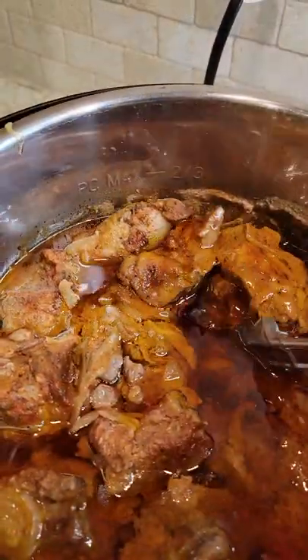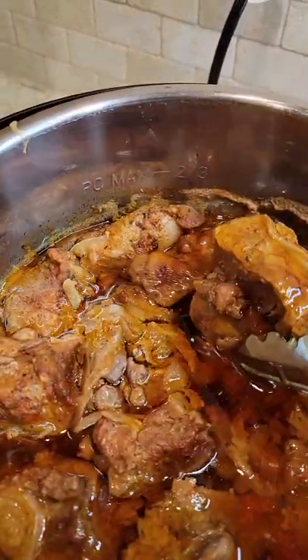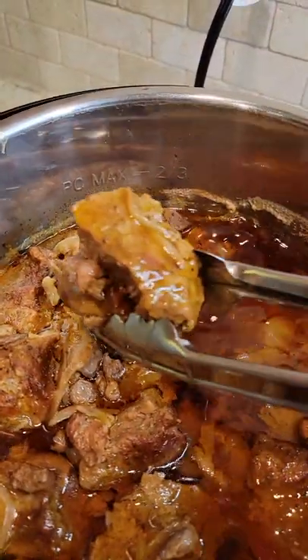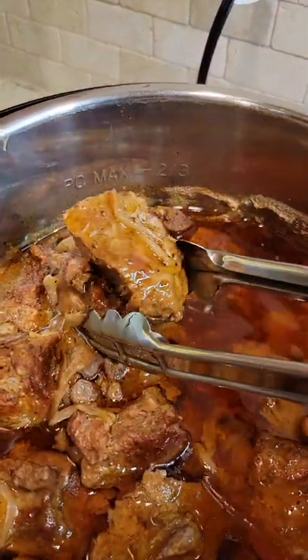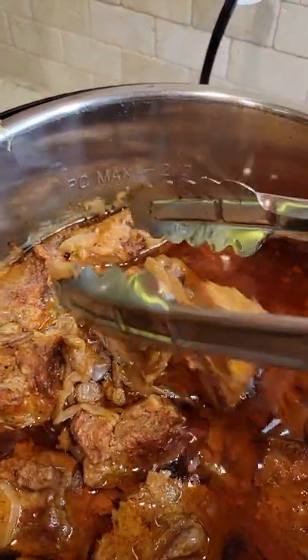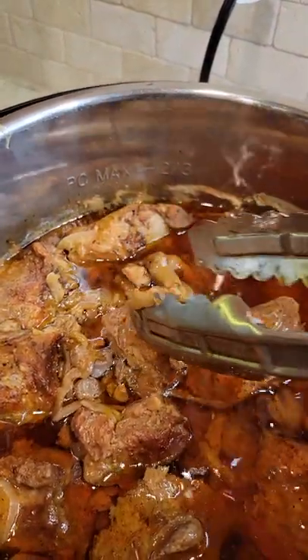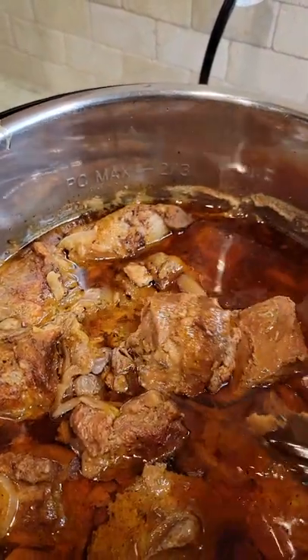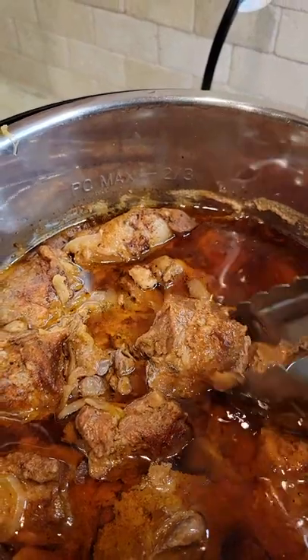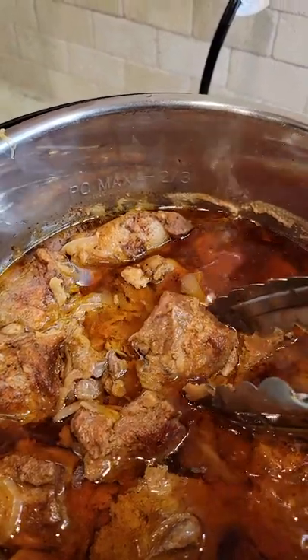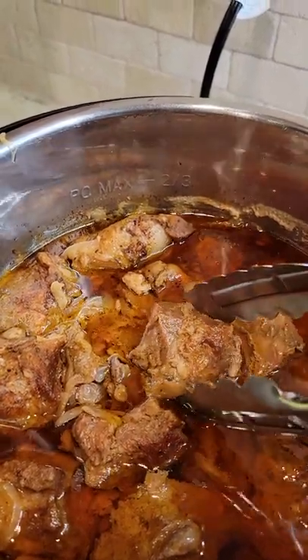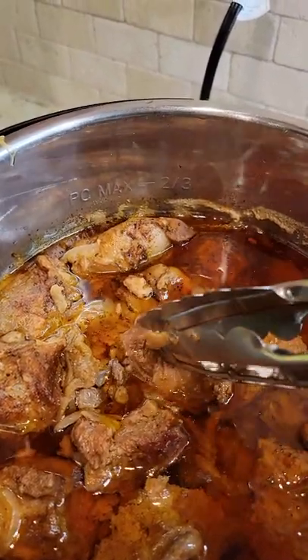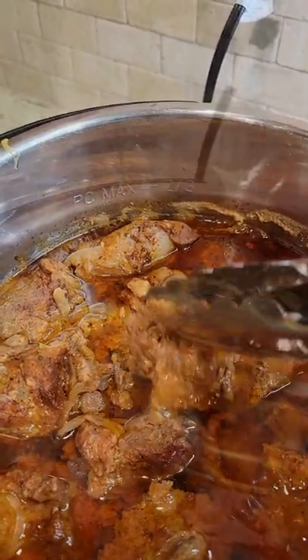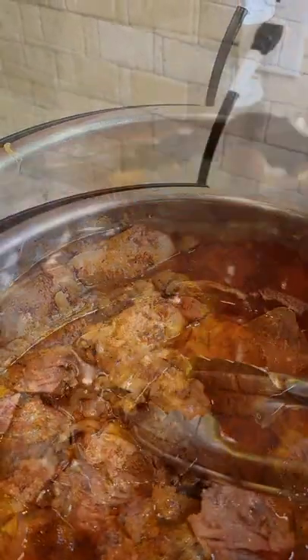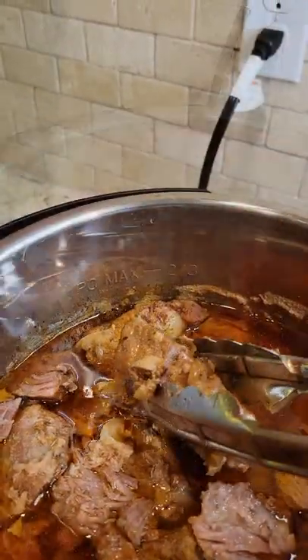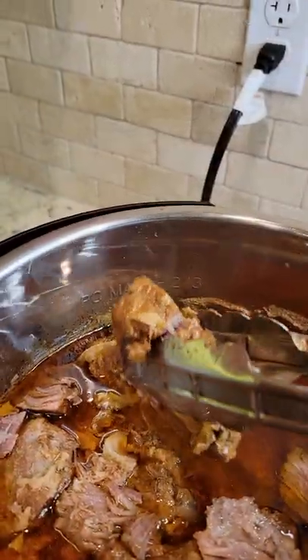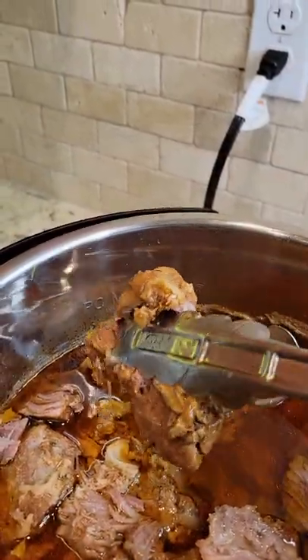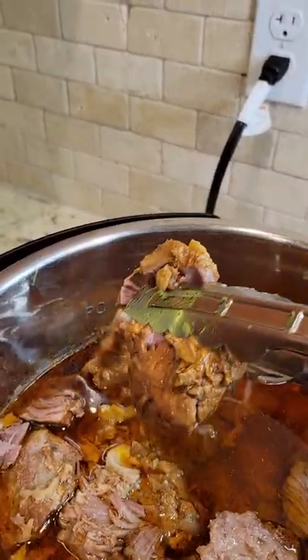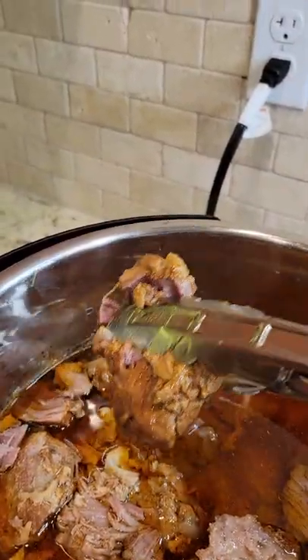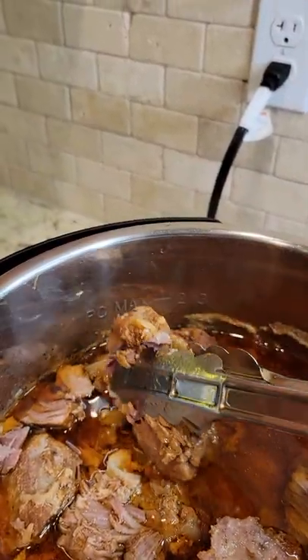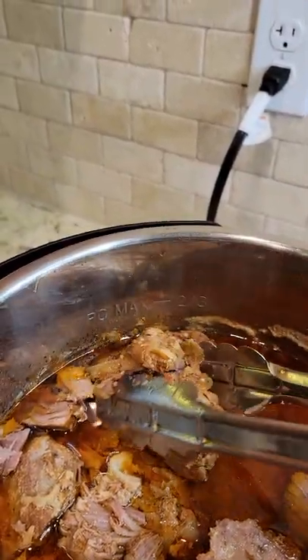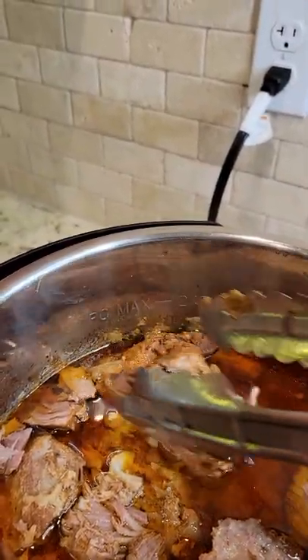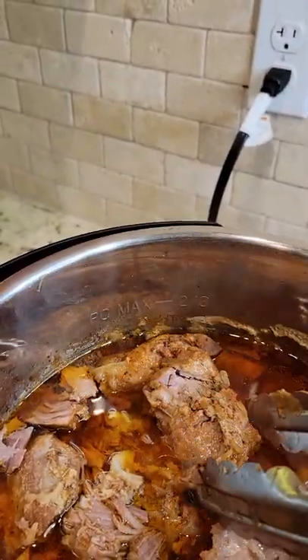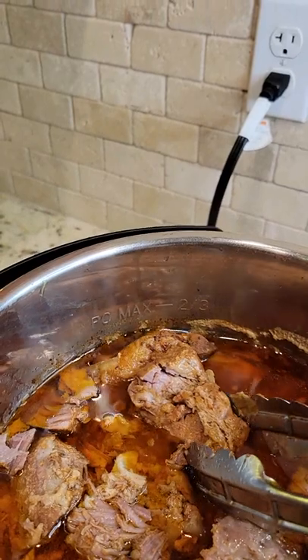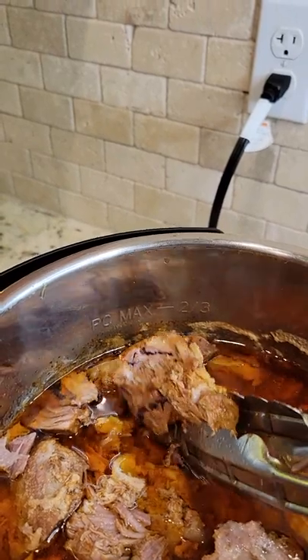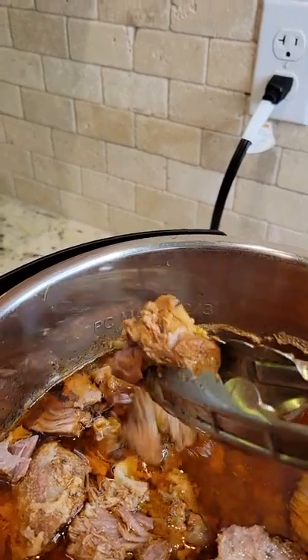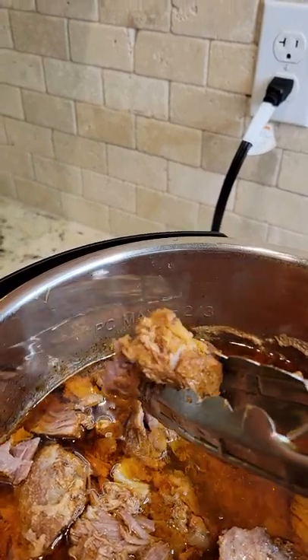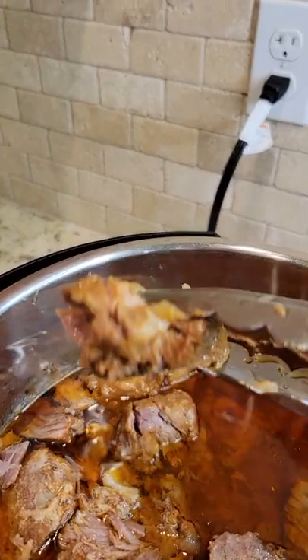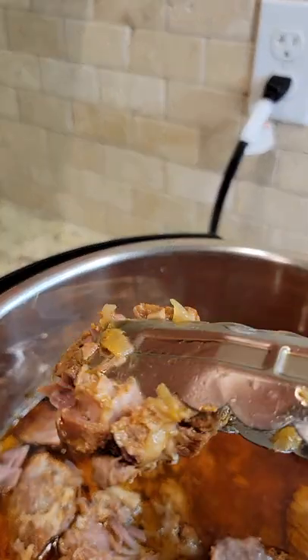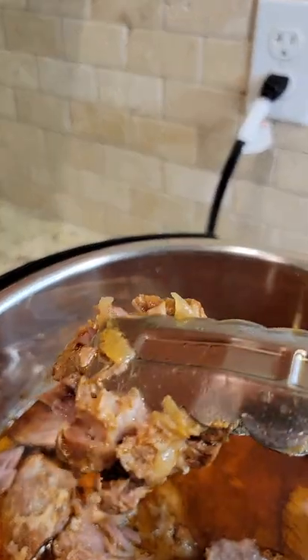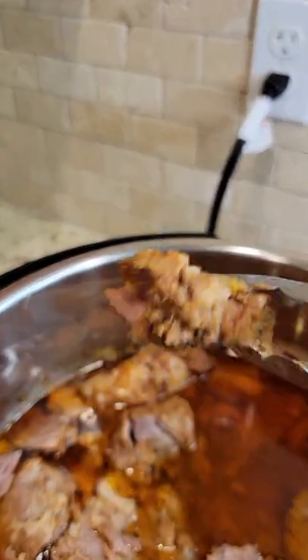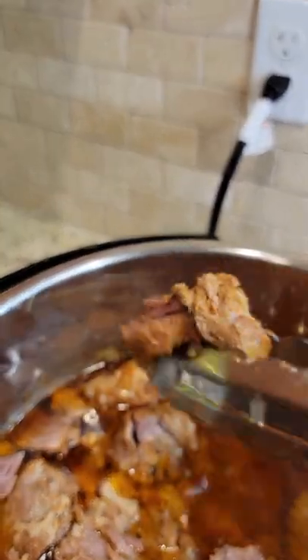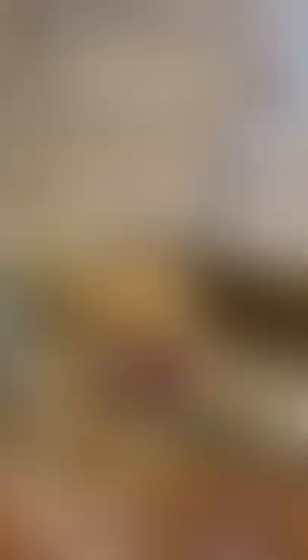My goodness, you know this stuff is just going to practically shred itself. The best part about doing this in an instant pot is it is still so moist and delicious.